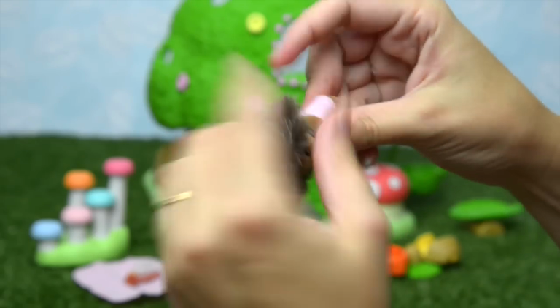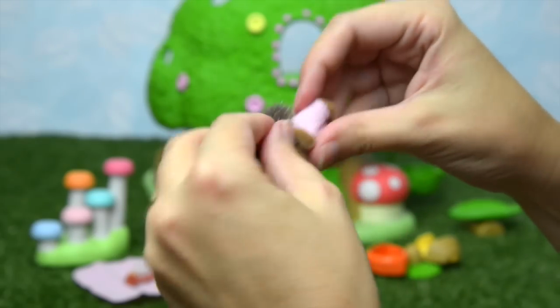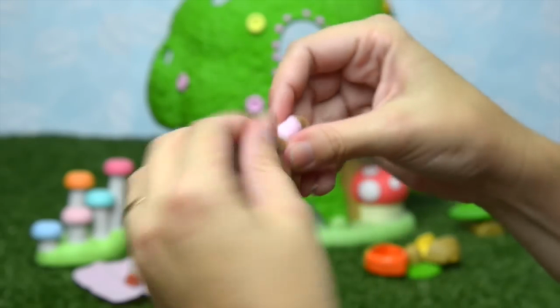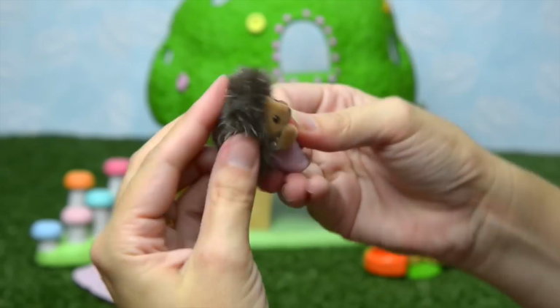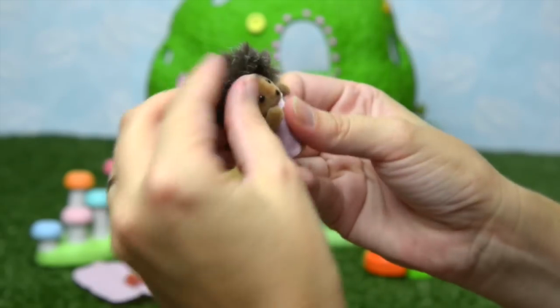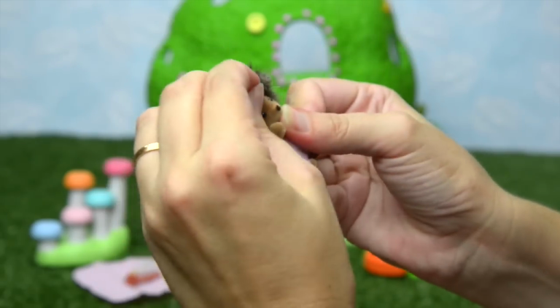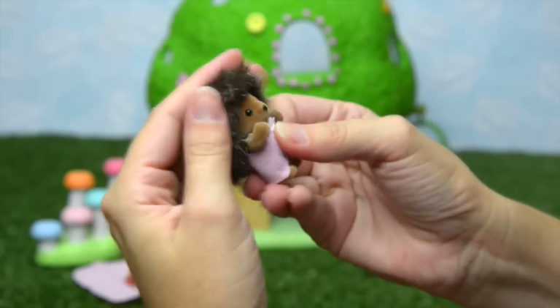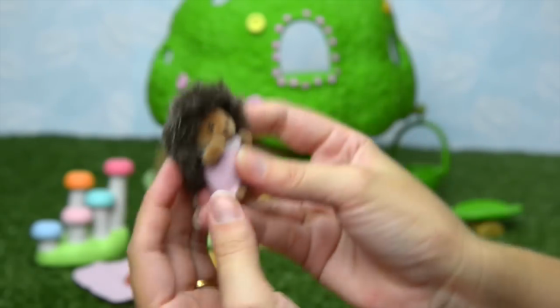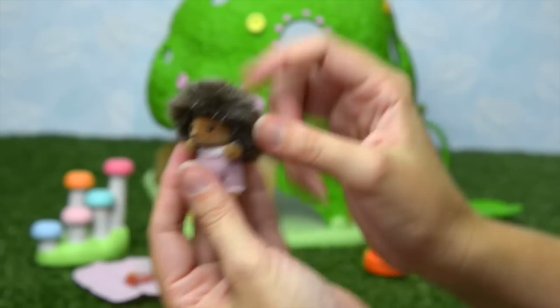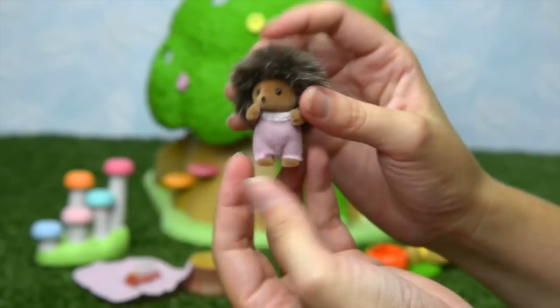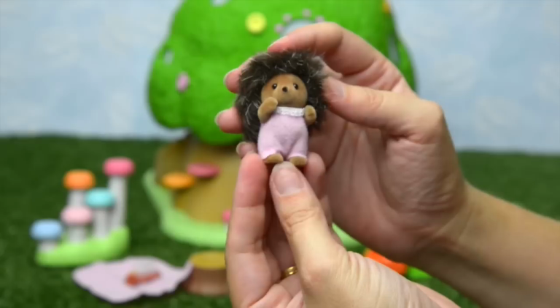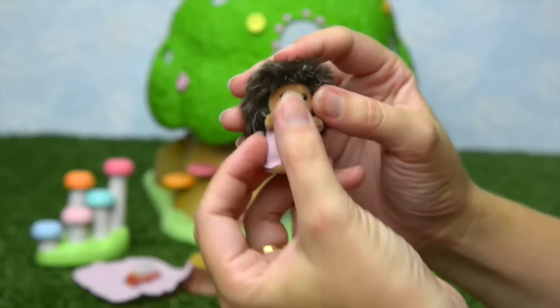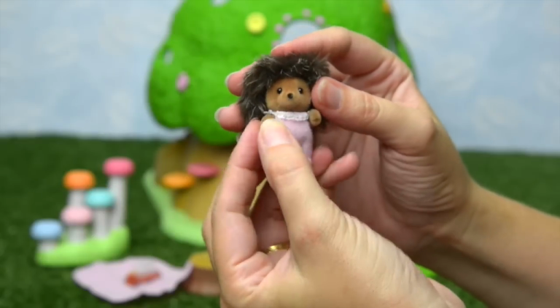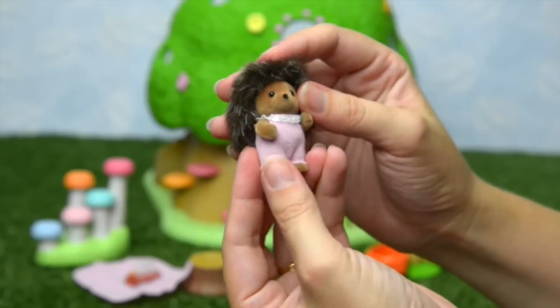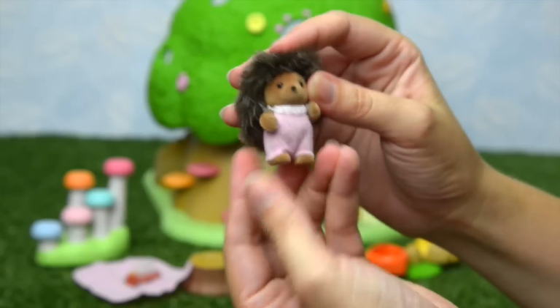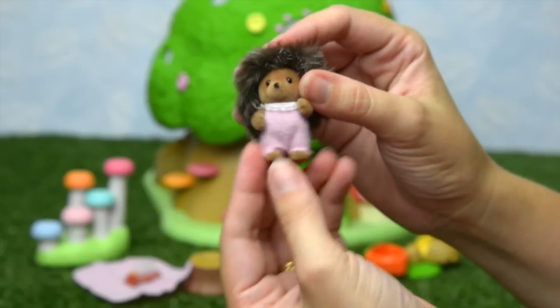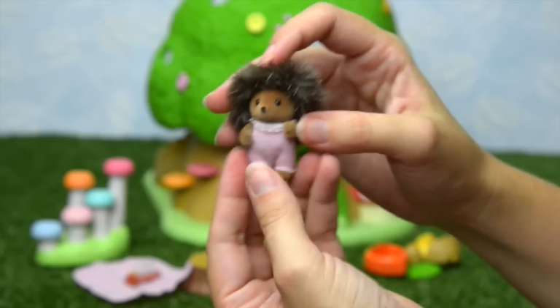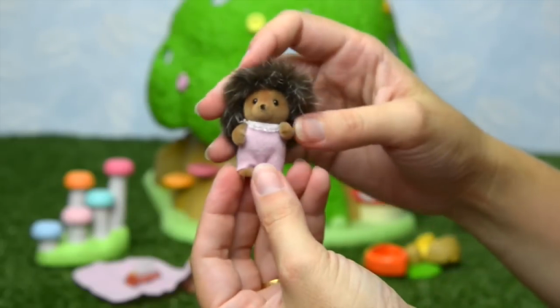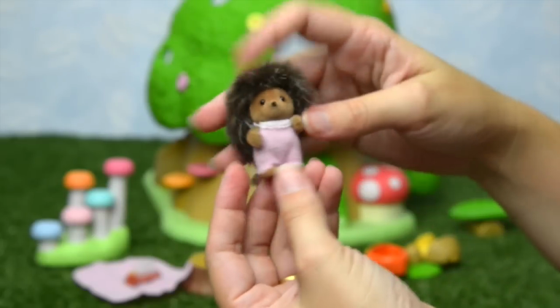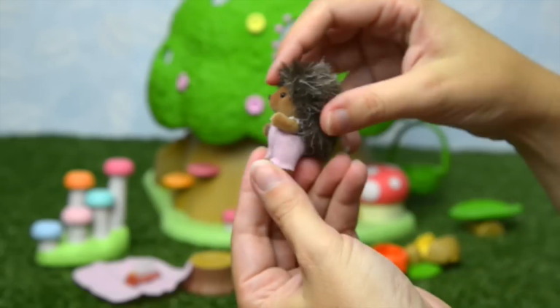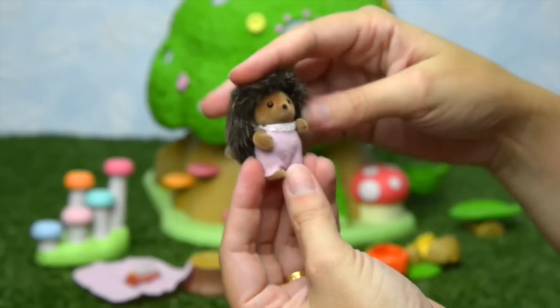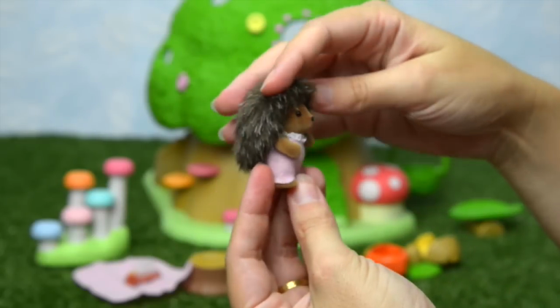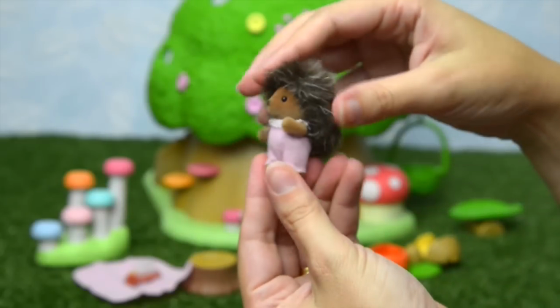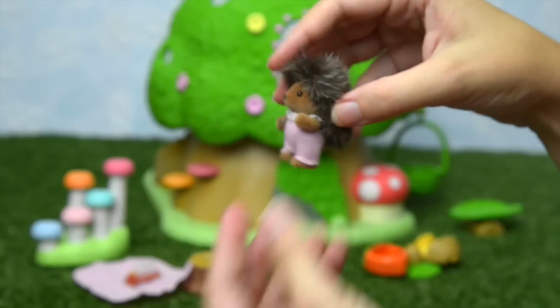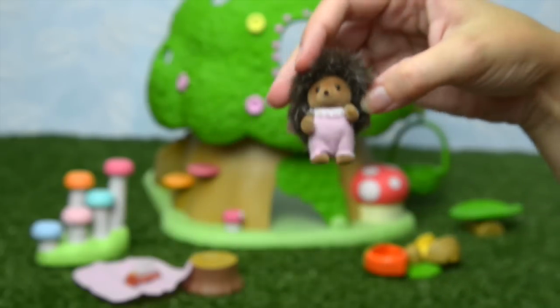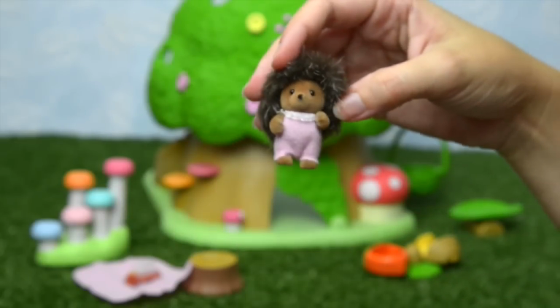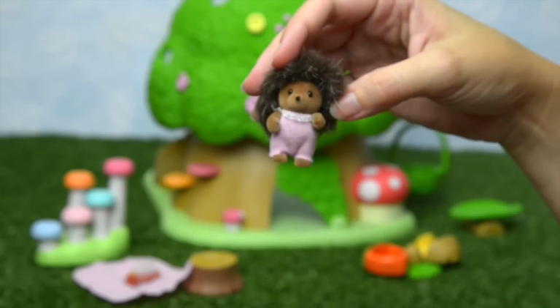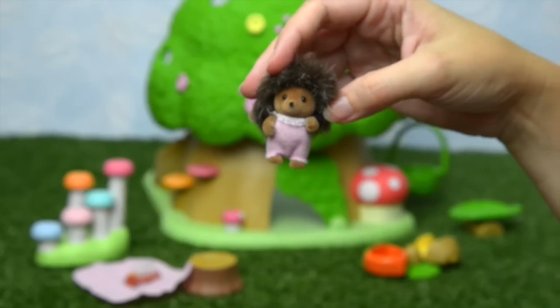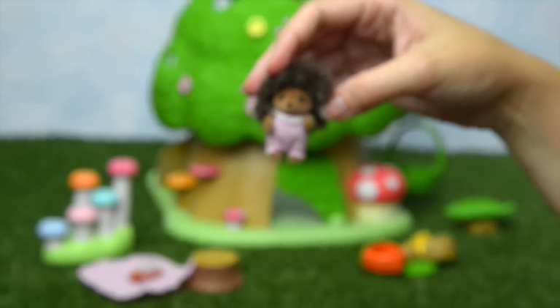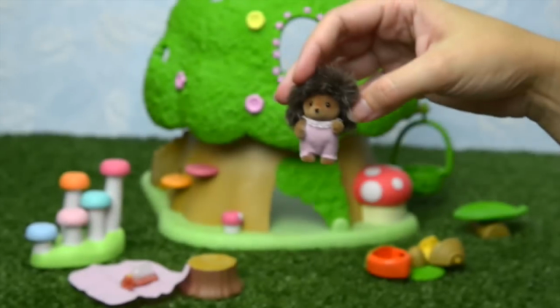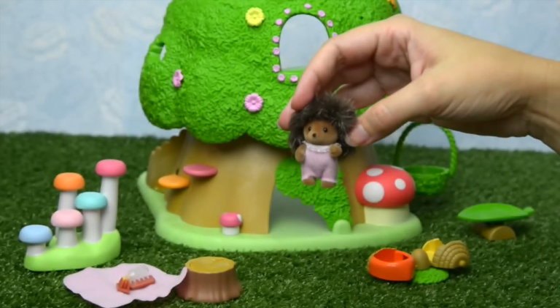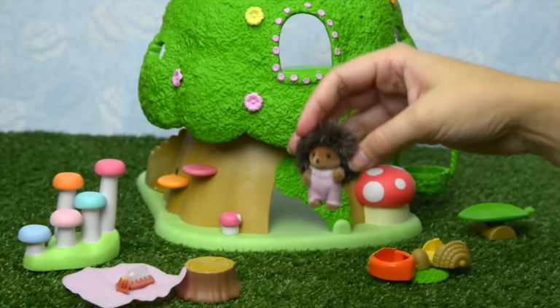We'll put it back on. She's so very sweet. Would you like to try everything out? Come on, little hedgehog — come and try out the nursery treehouse.